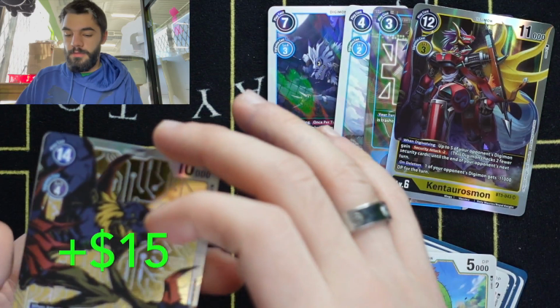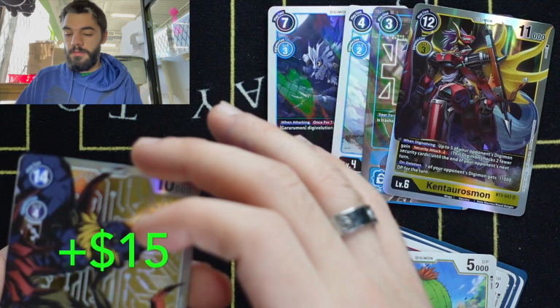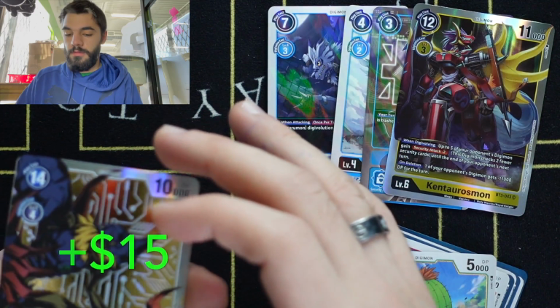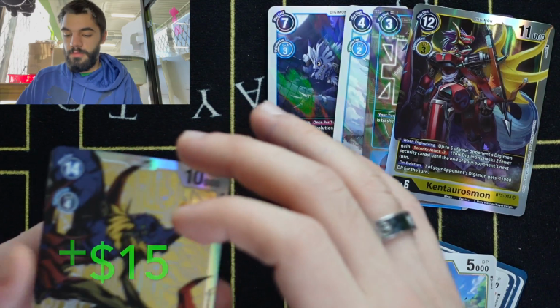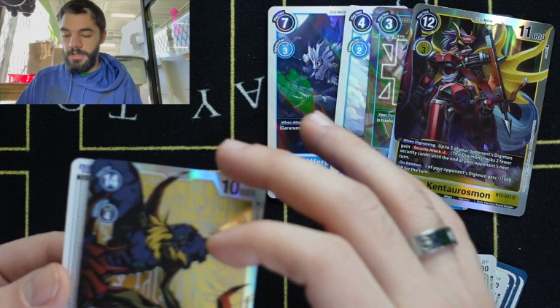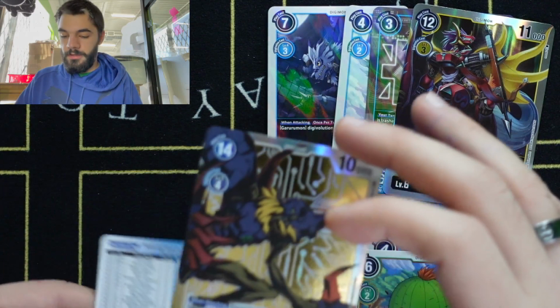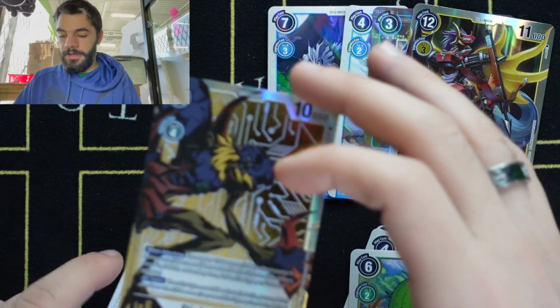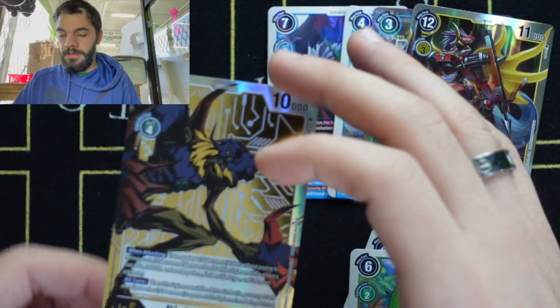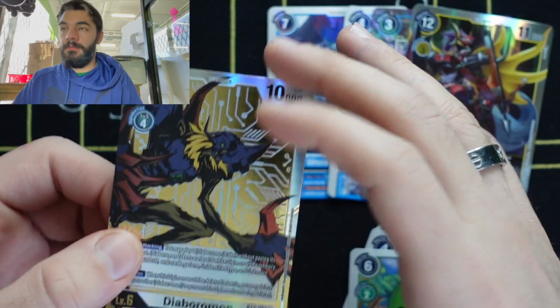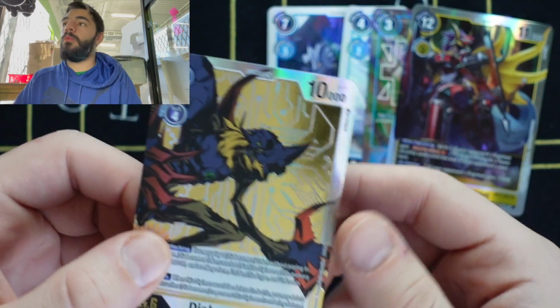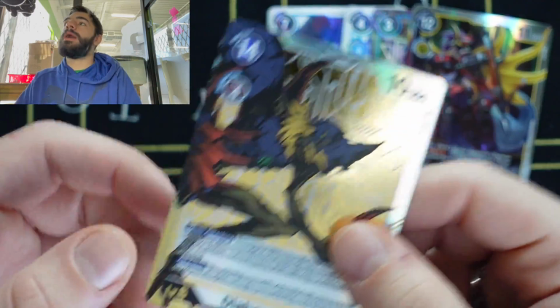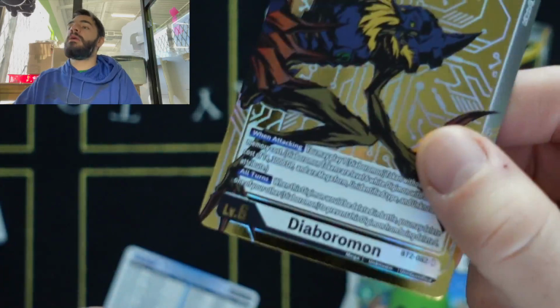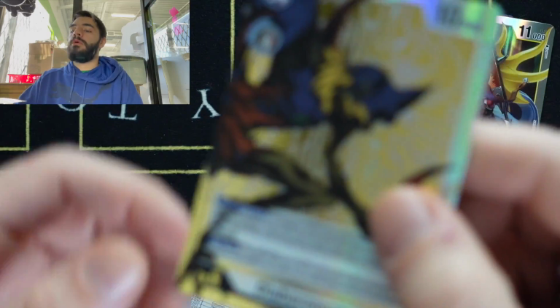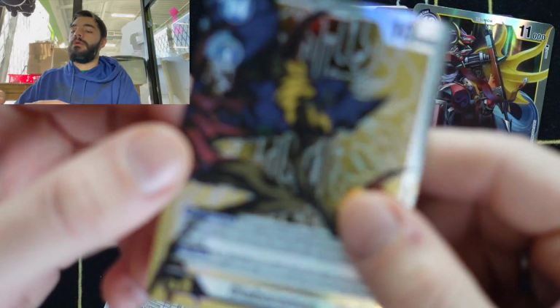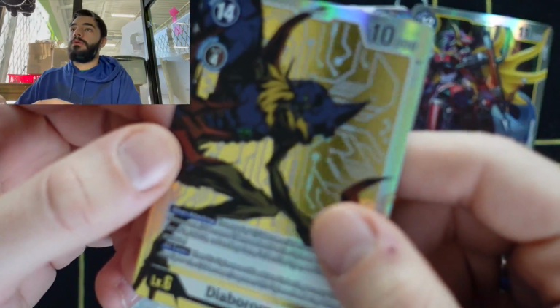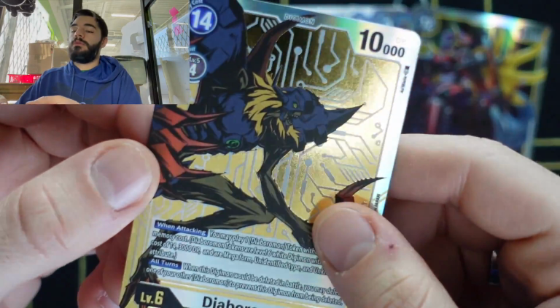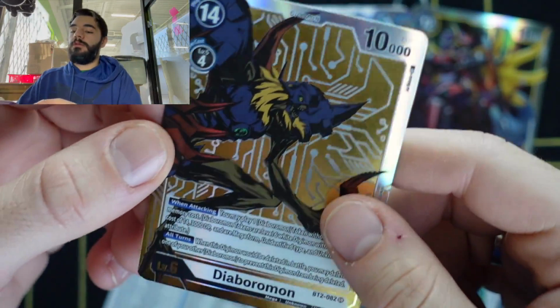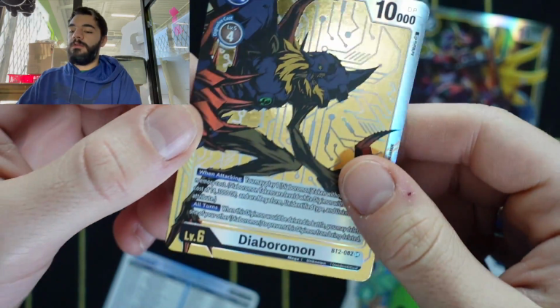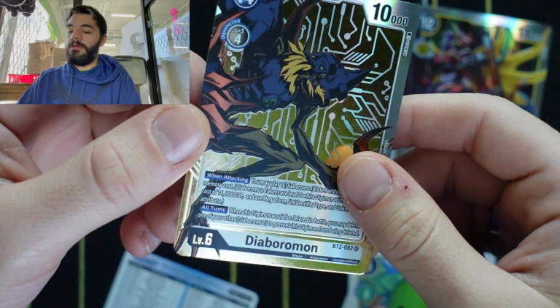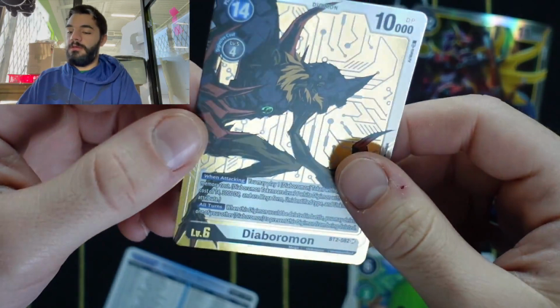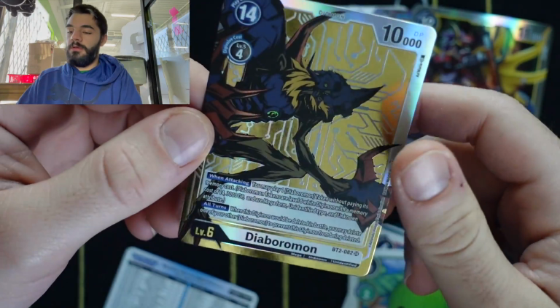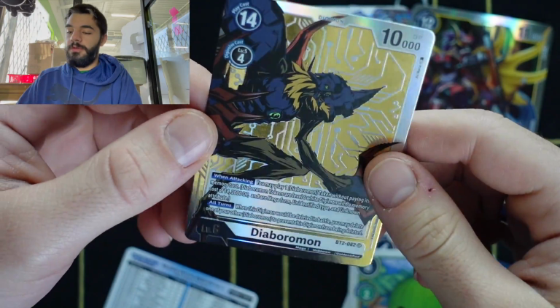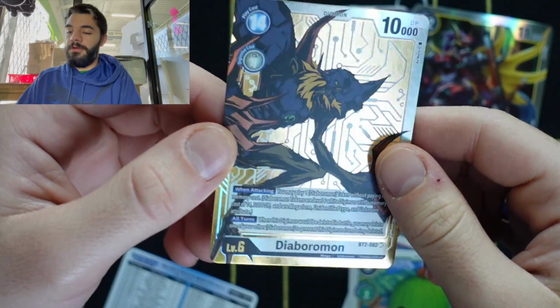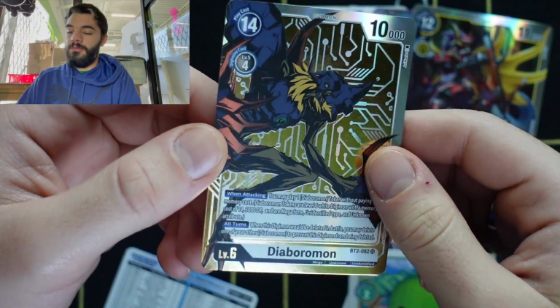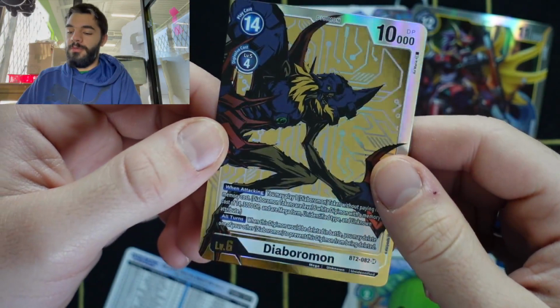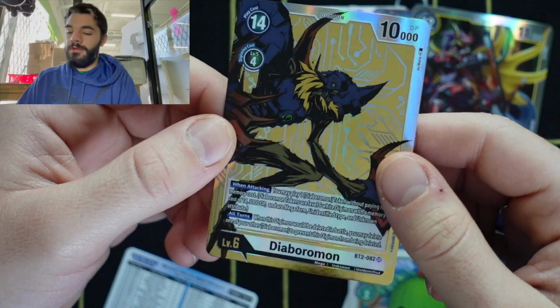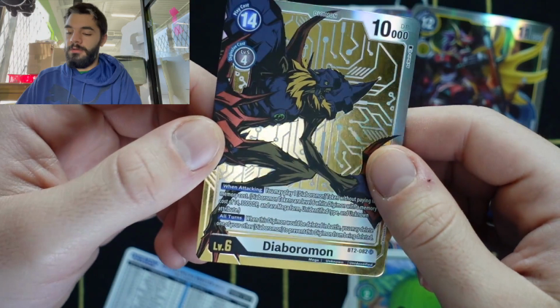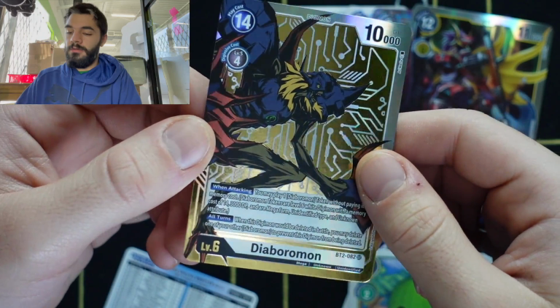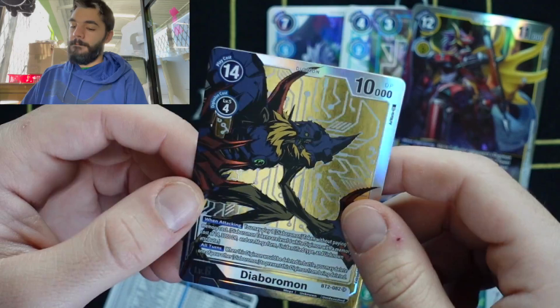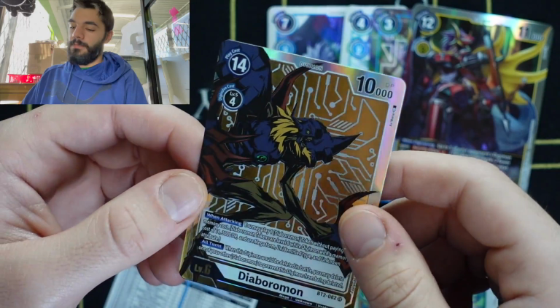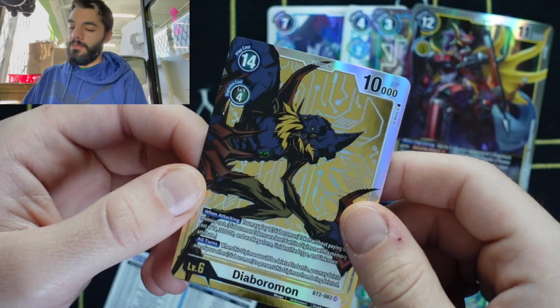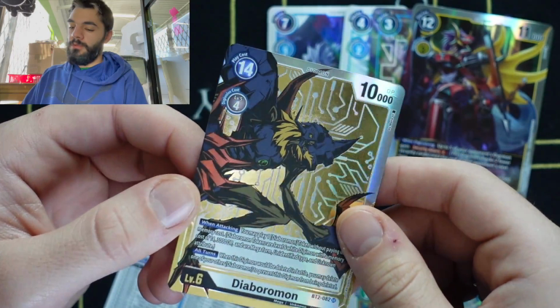Wow, take a look at that — Alternate Art Diaboromon. What a beauty.